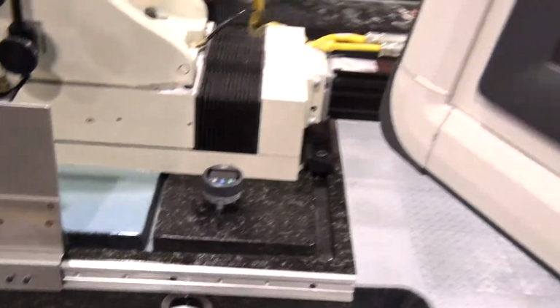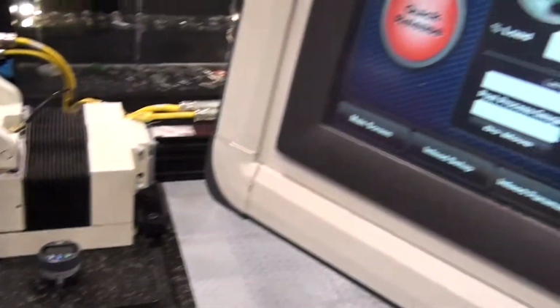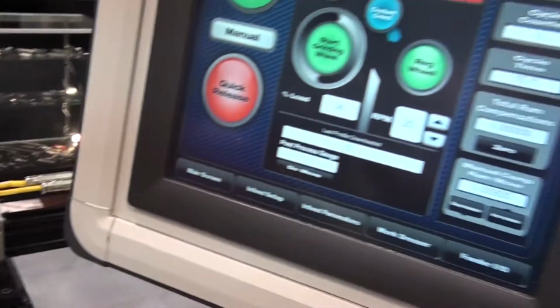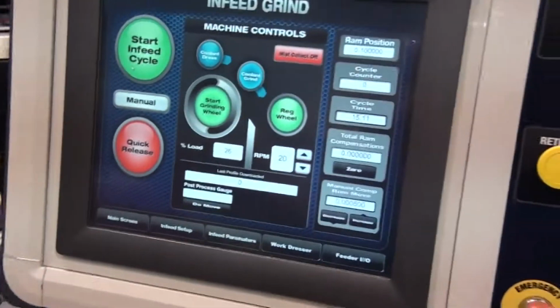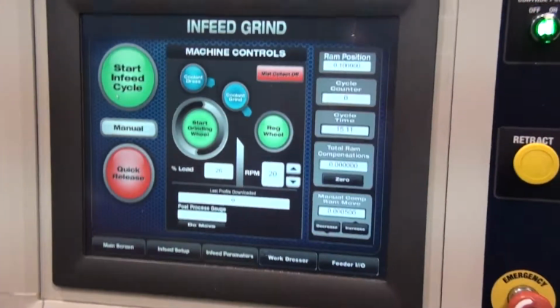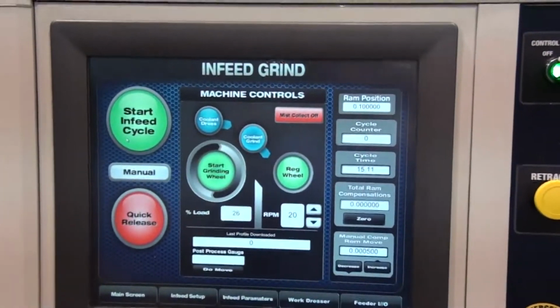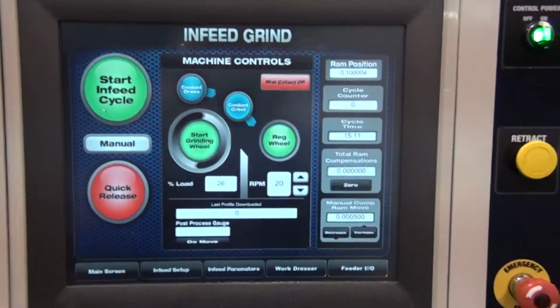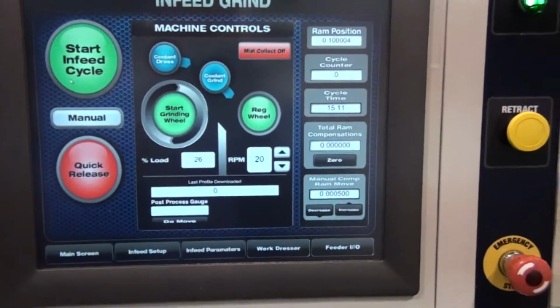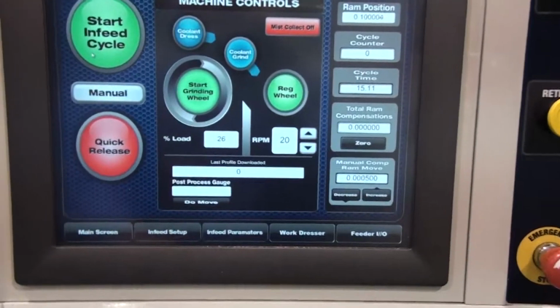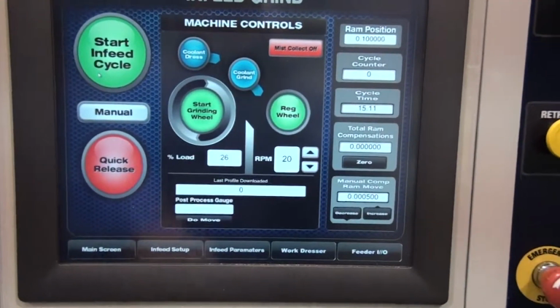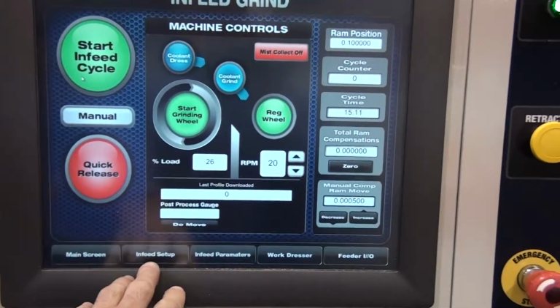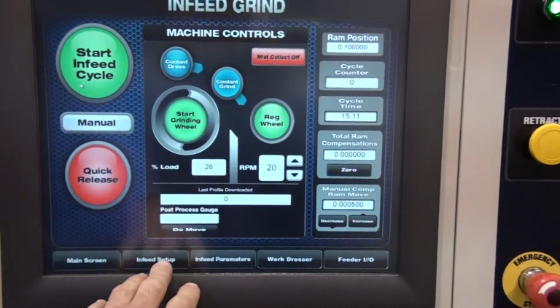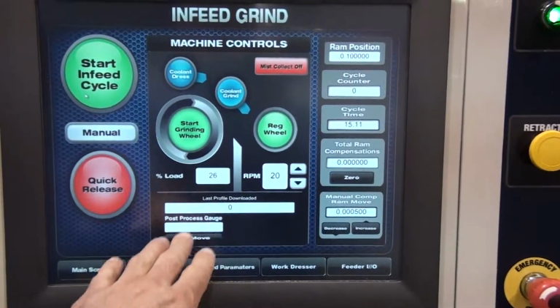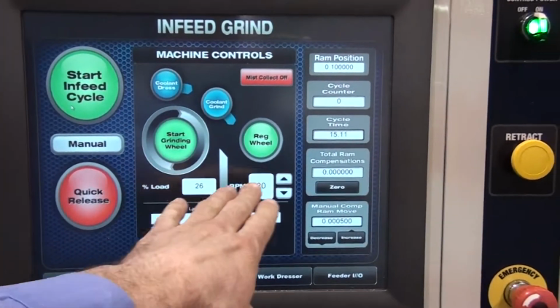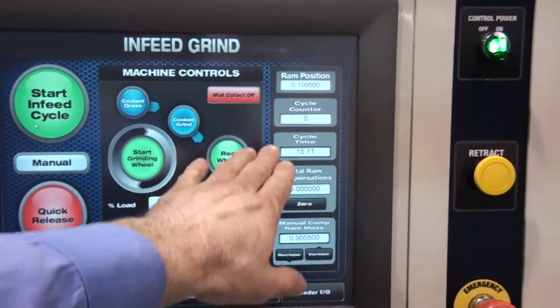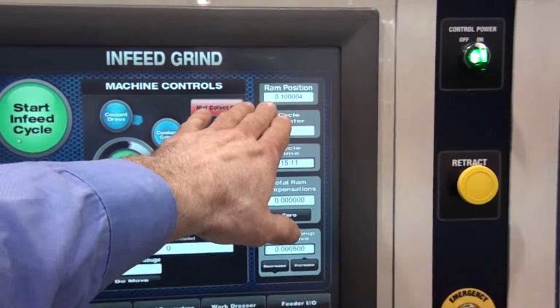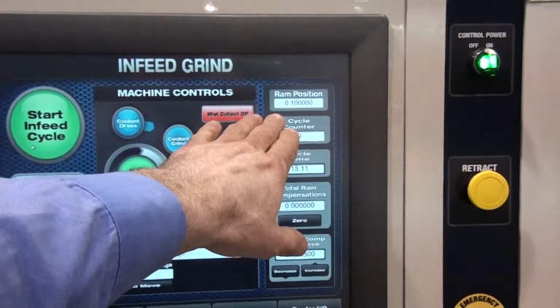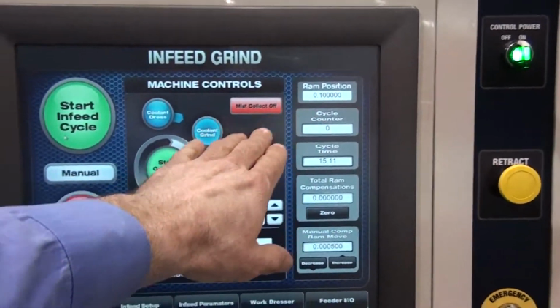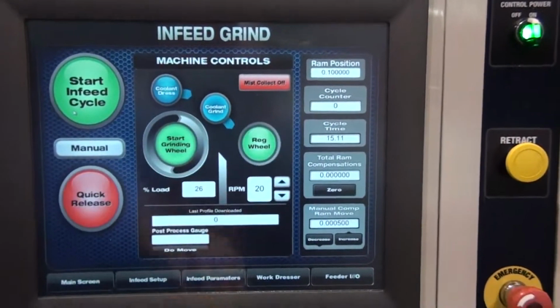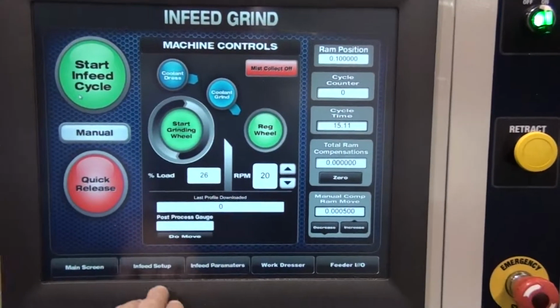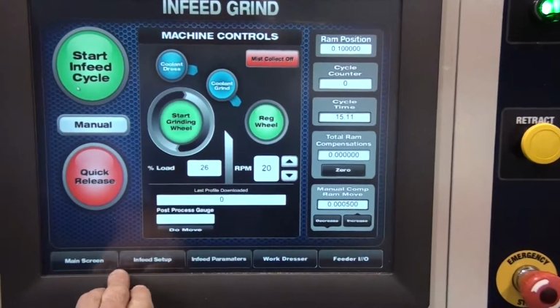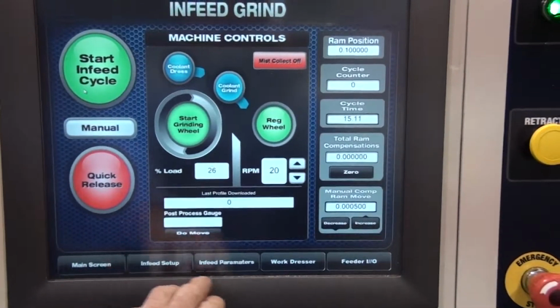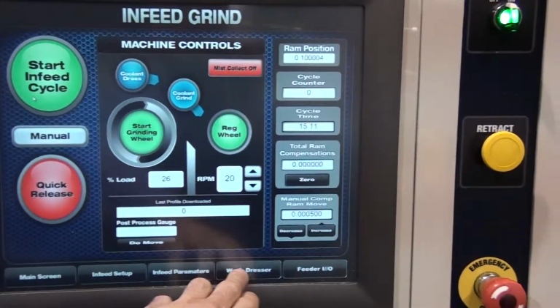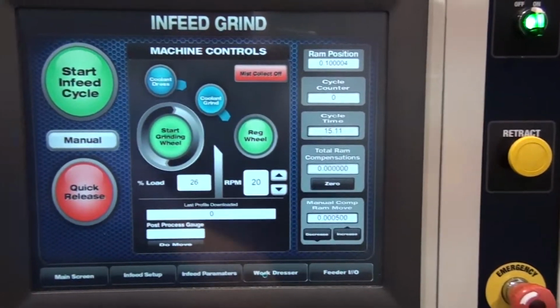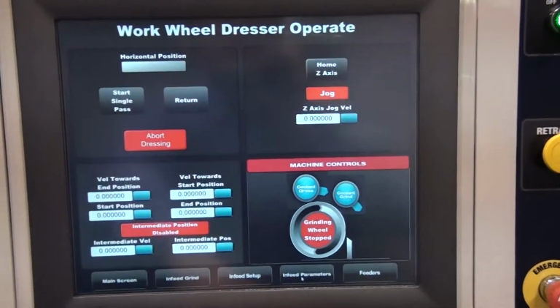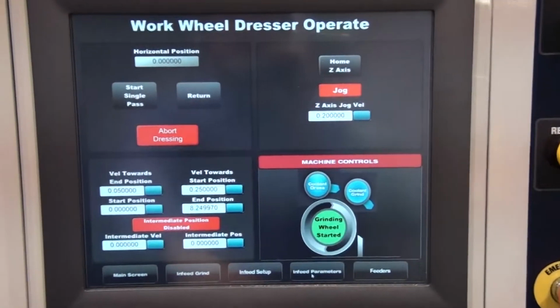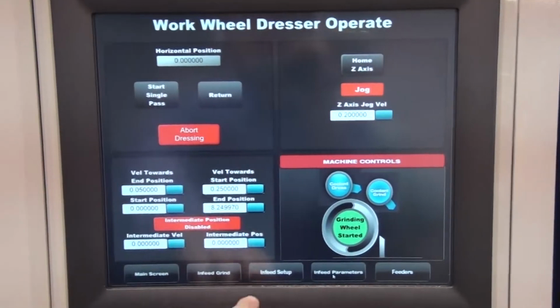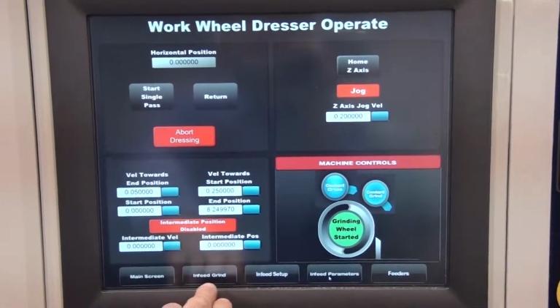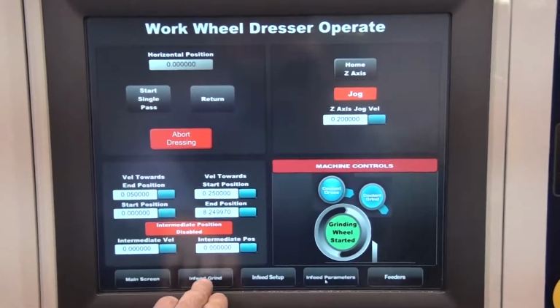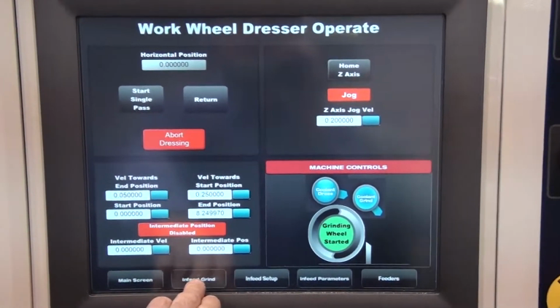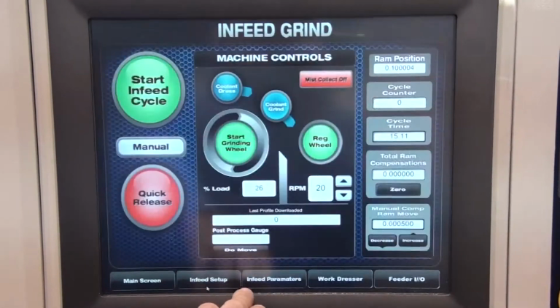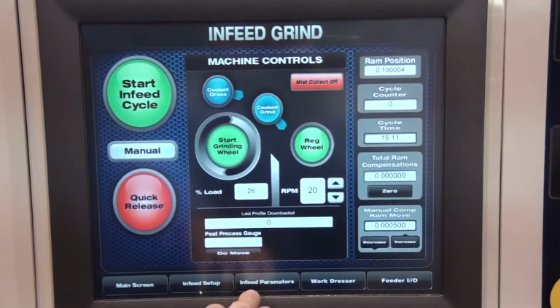The operator control screen provides digital setting of regulating wheel speed, ram bed position, wheel dressing parameters, as well as in-feed grind parameters, and many other machine controls.